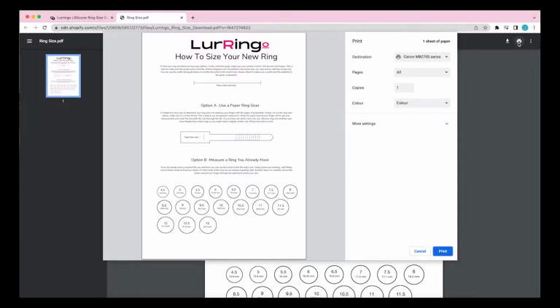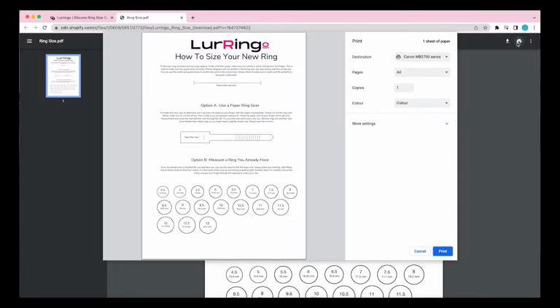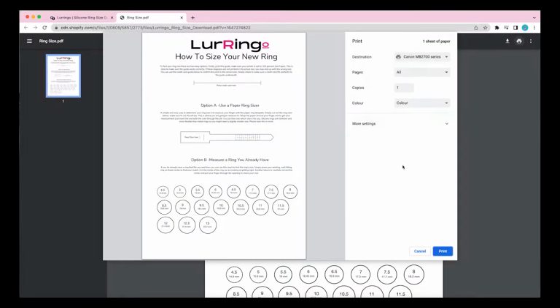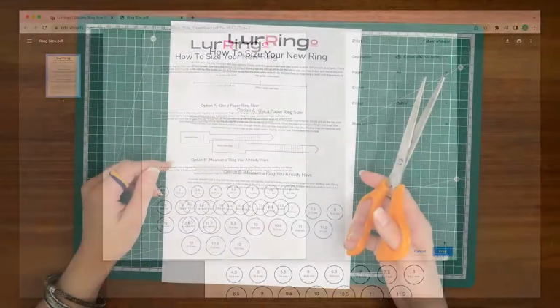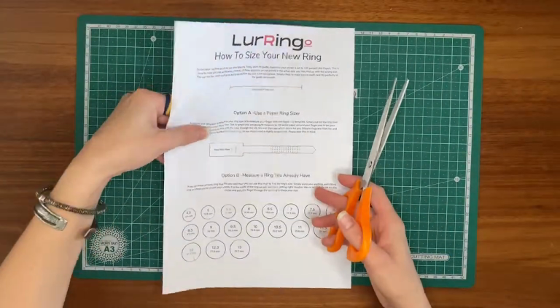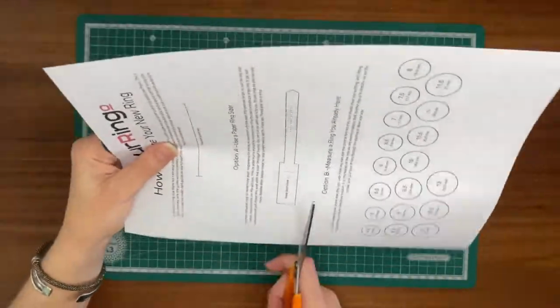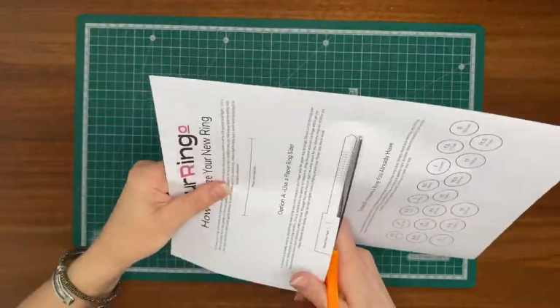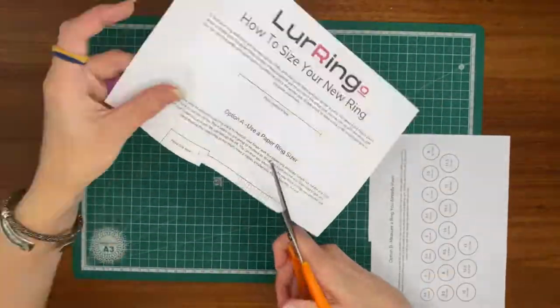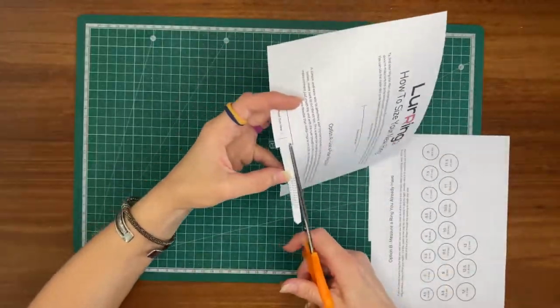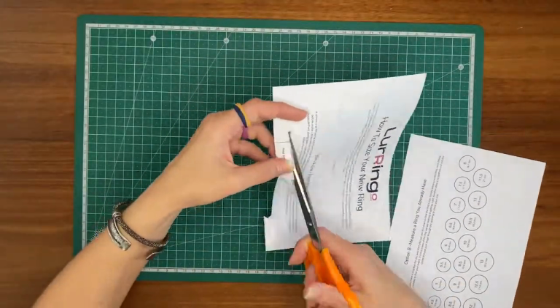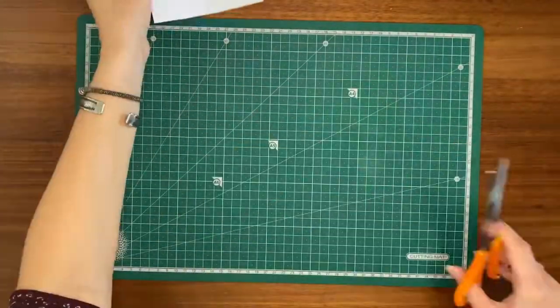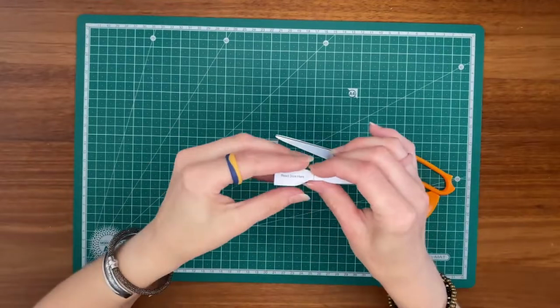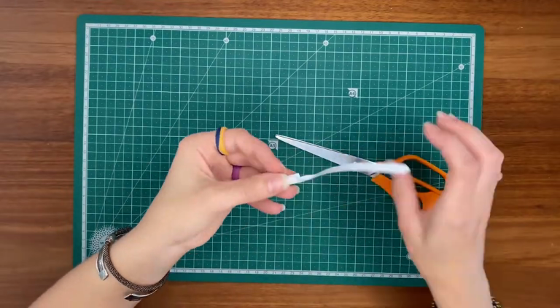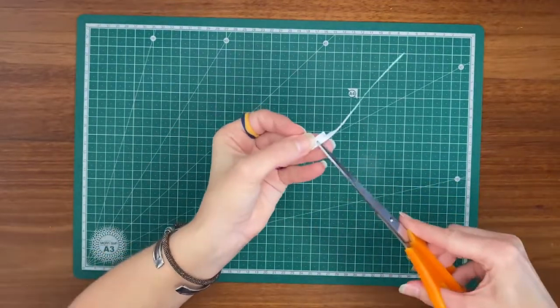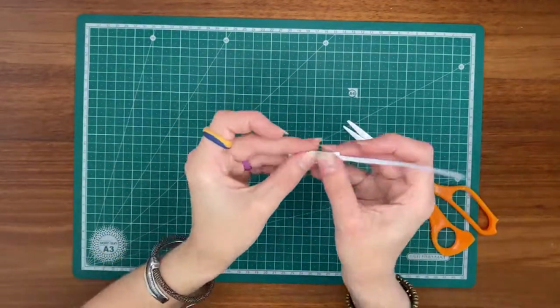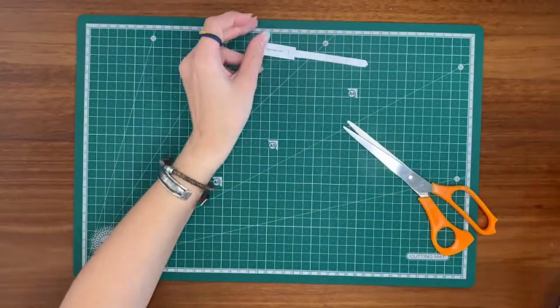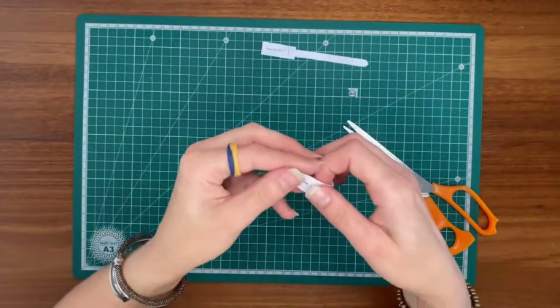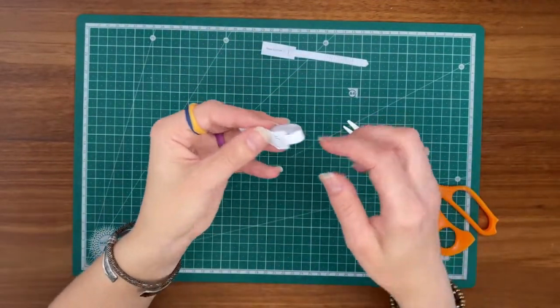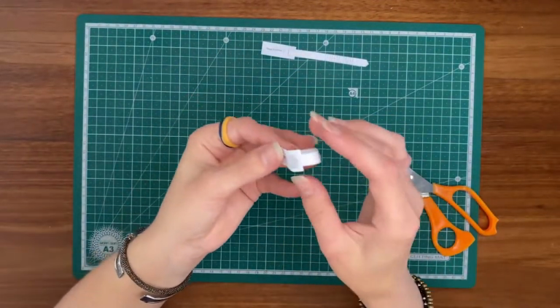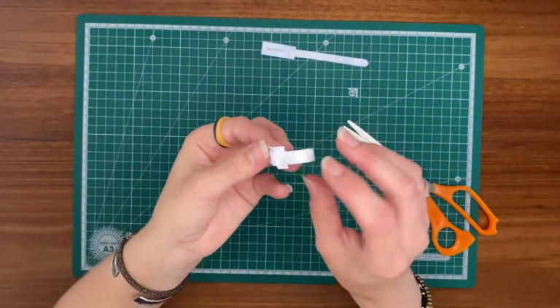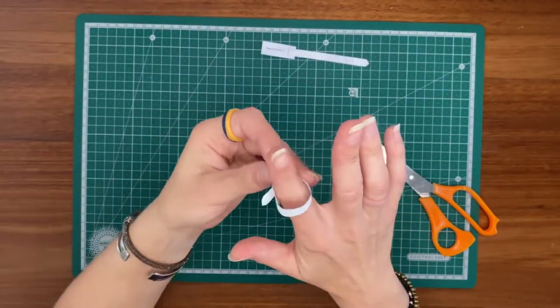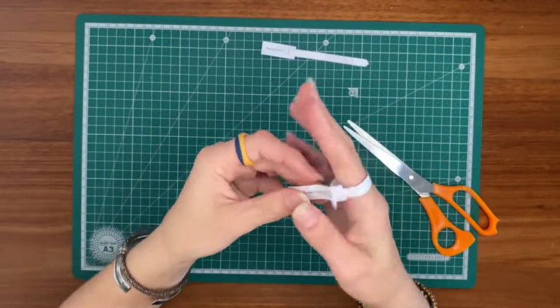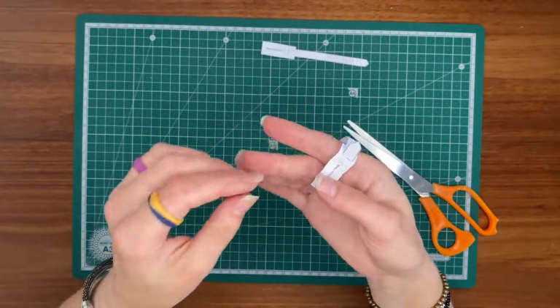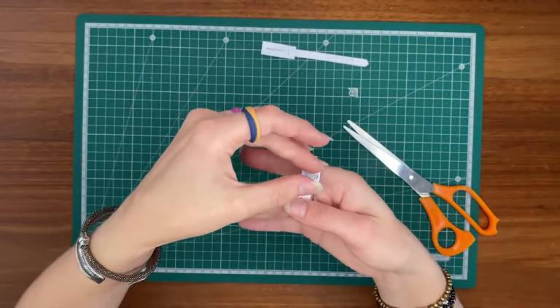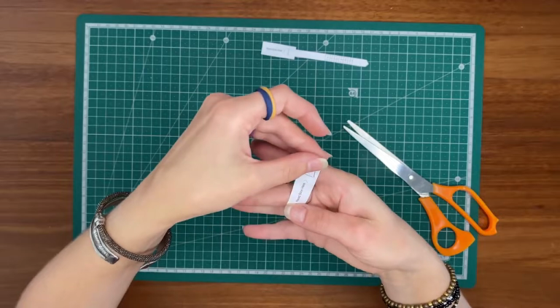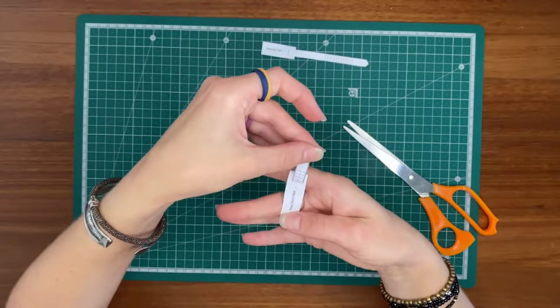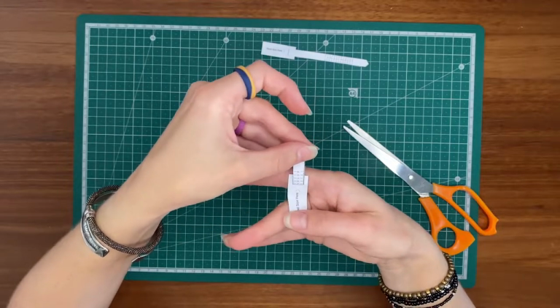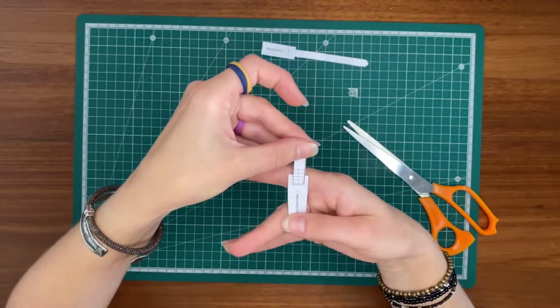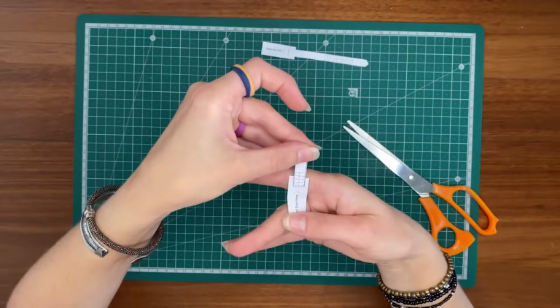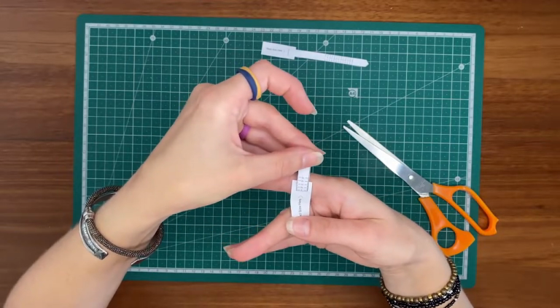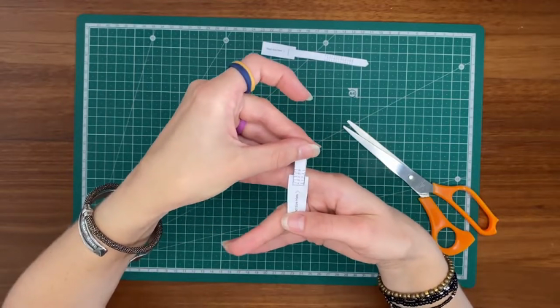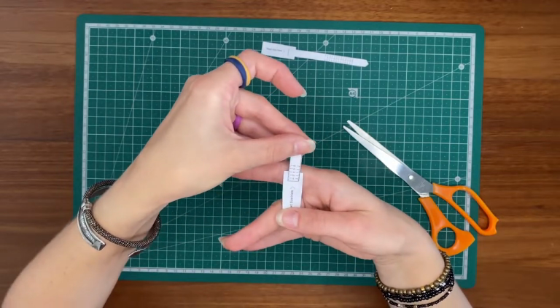For option A, cut out the paper ring sizer and make sure you cut the slit too. Wrap it around the finger you want to put your awesome new Laringo ring on and order according to the size that fits snugly.